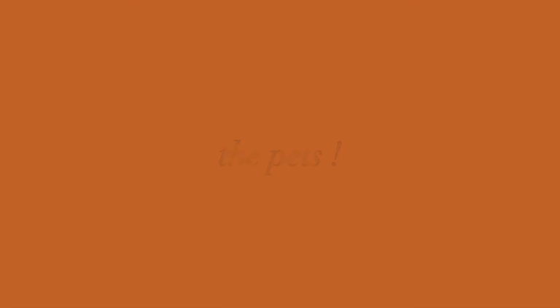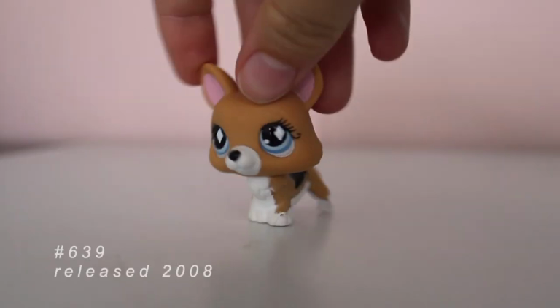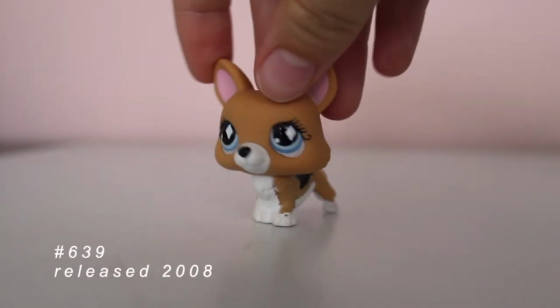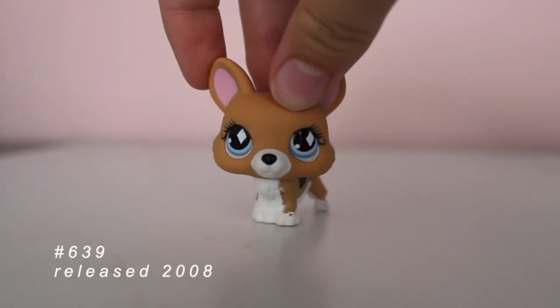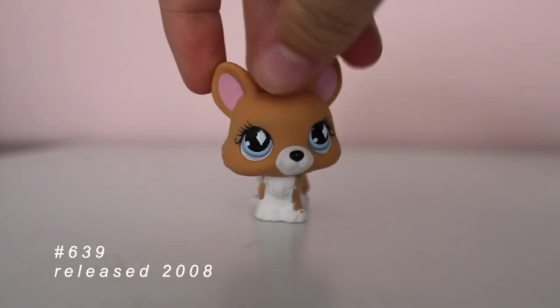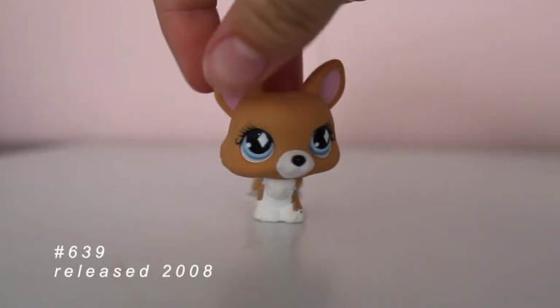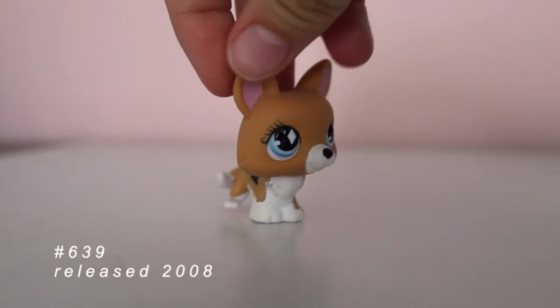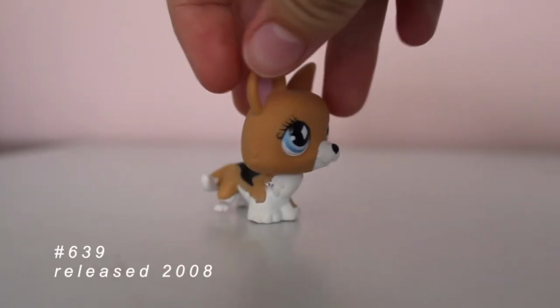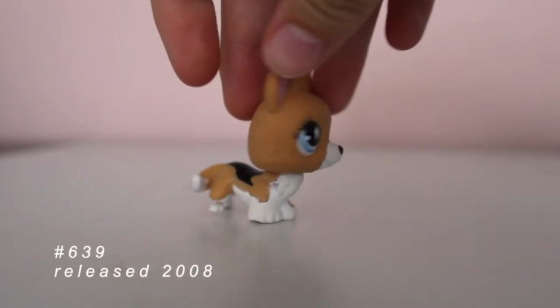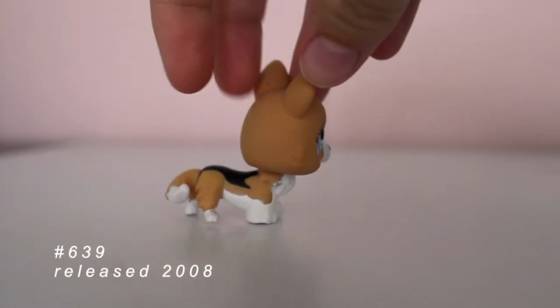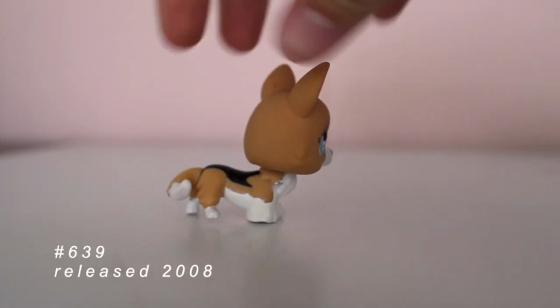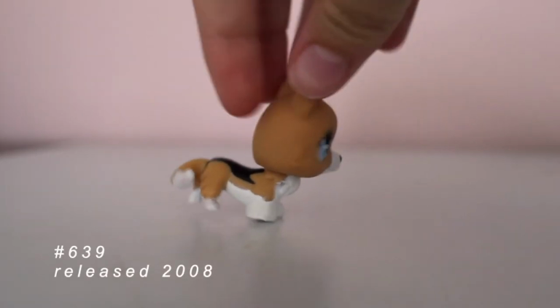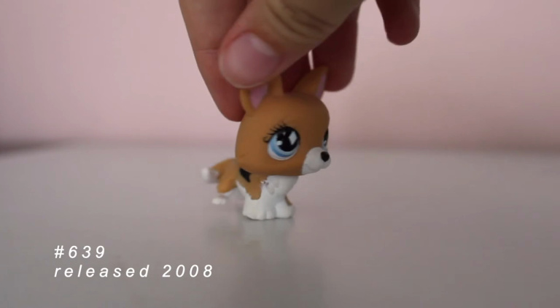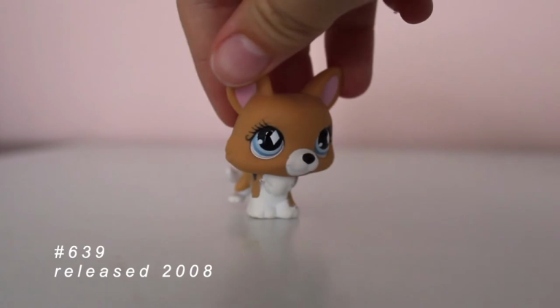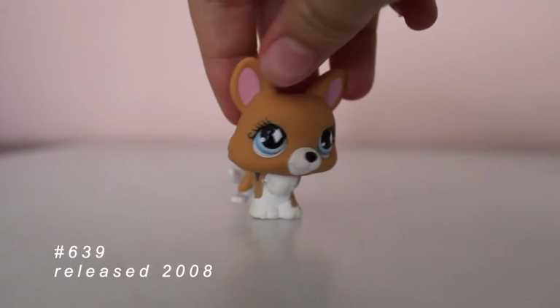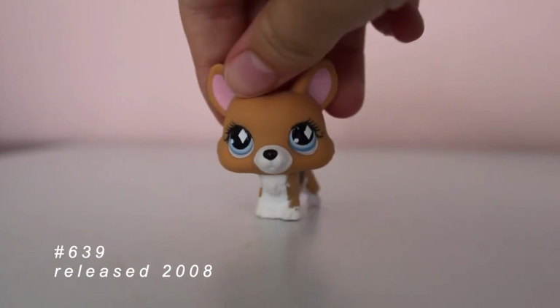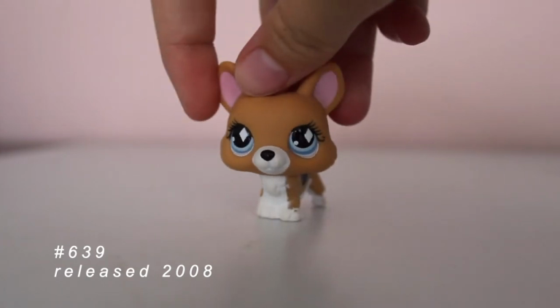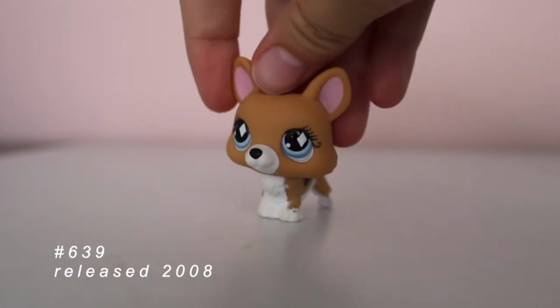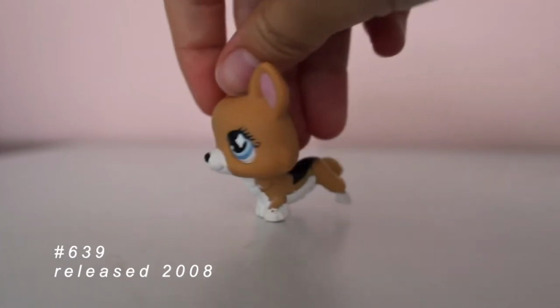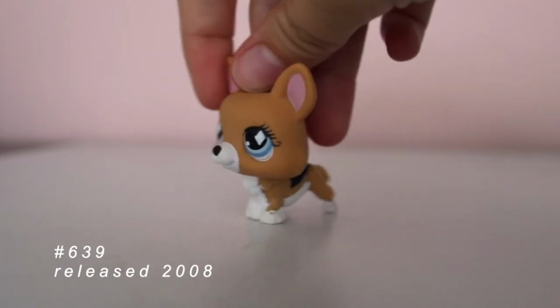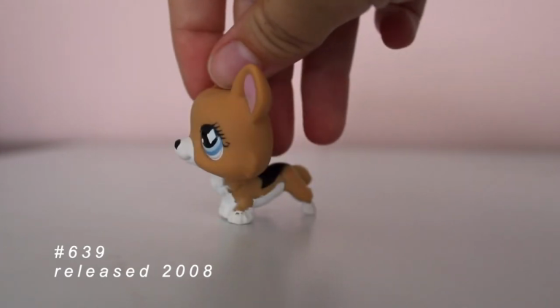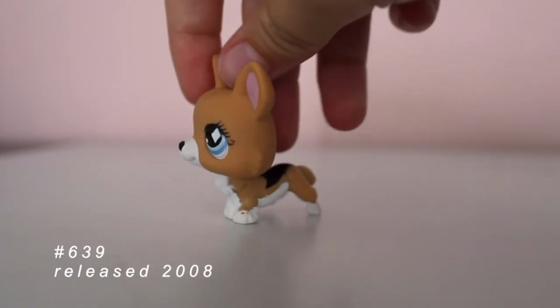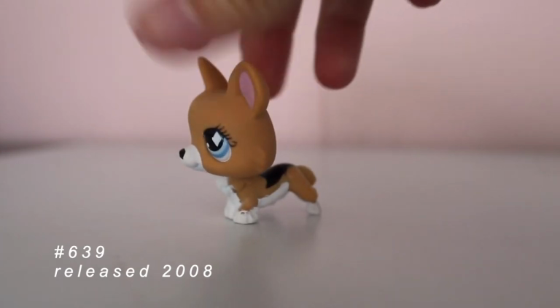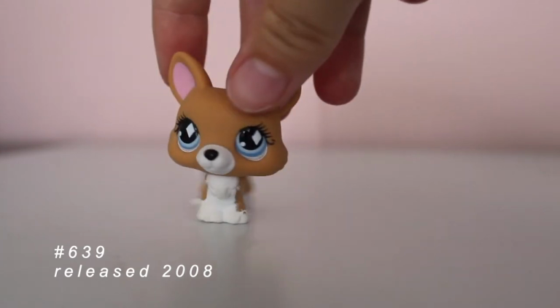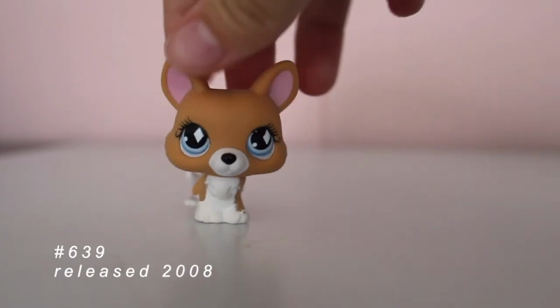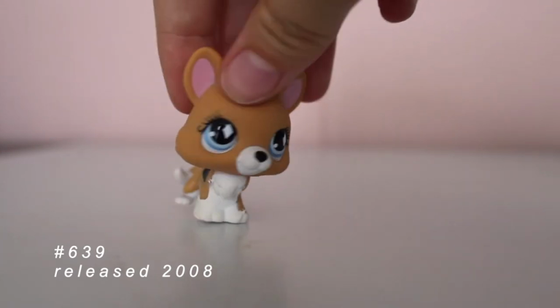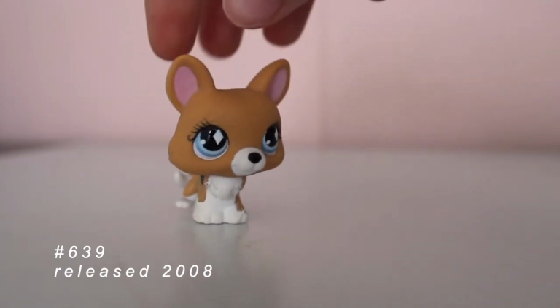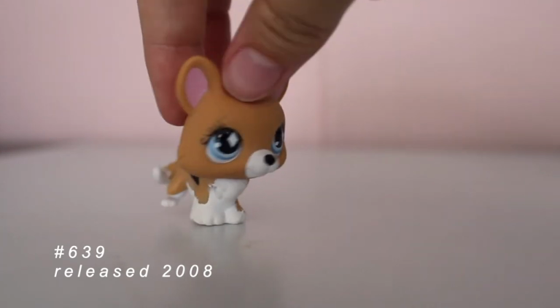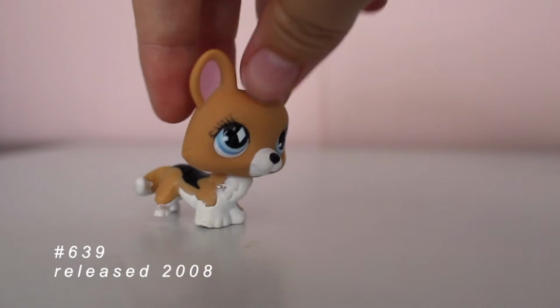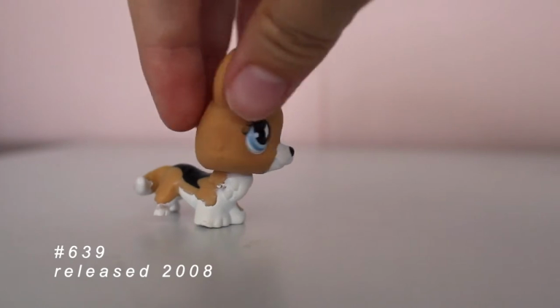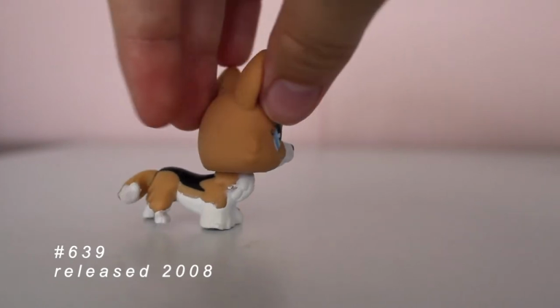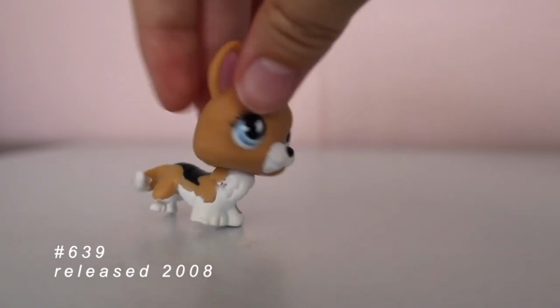First, we have this brown, white, and black corgi with blue eyes. It is so cute. I have a soft spot for corgis because I think they're so adorable.